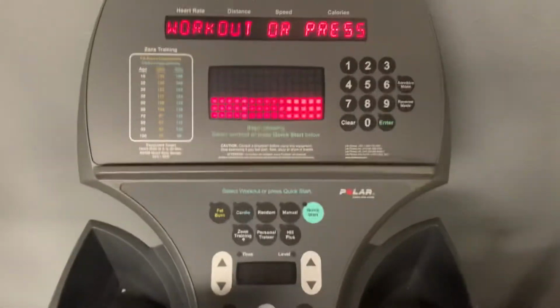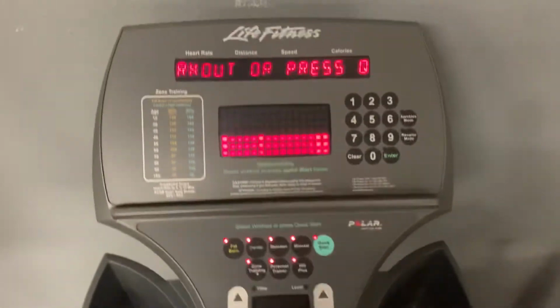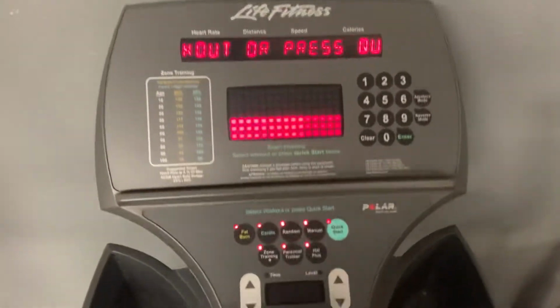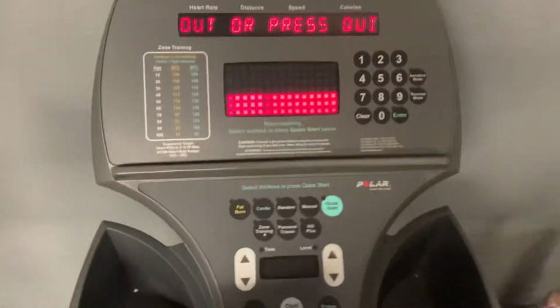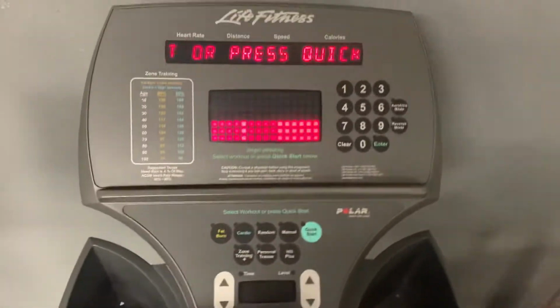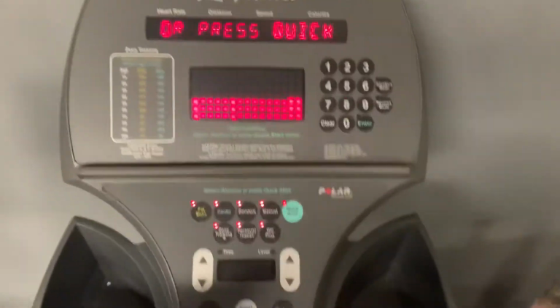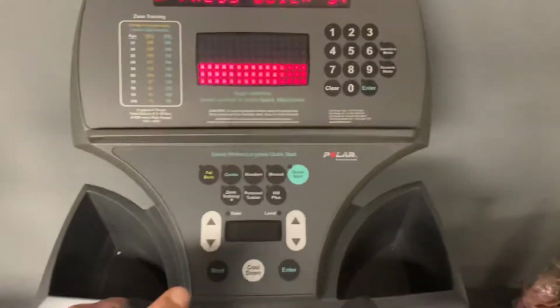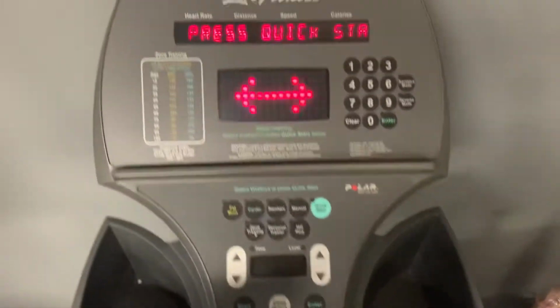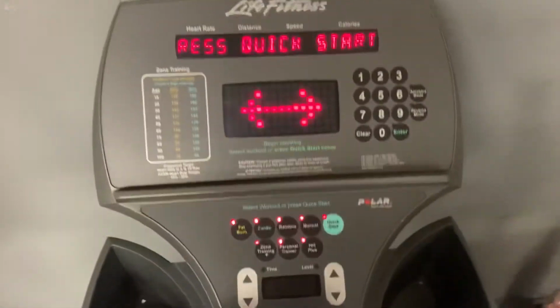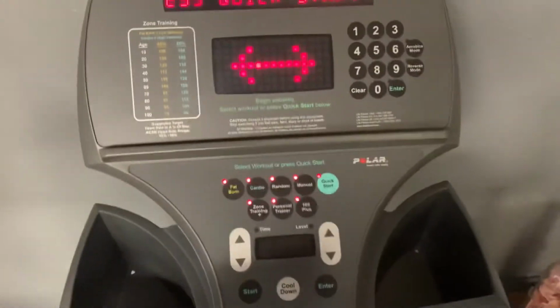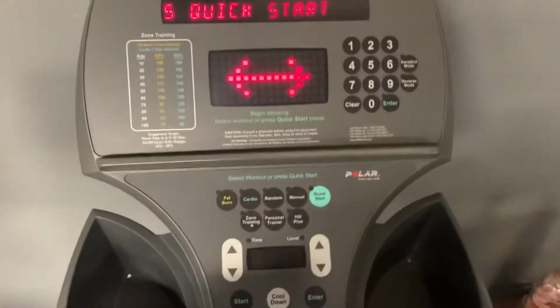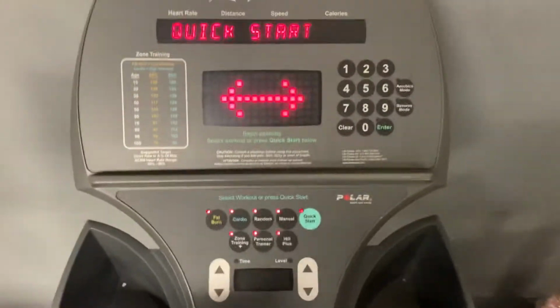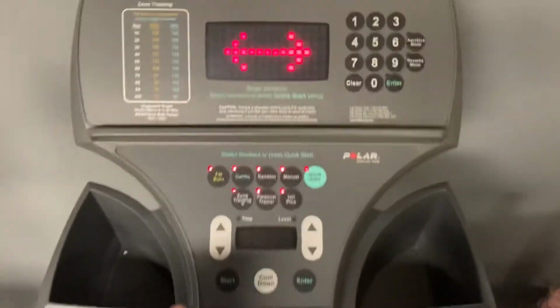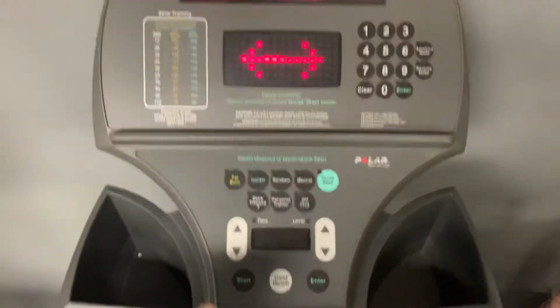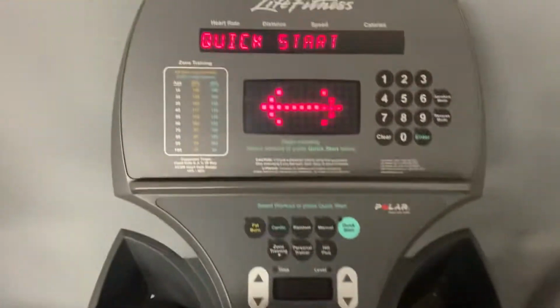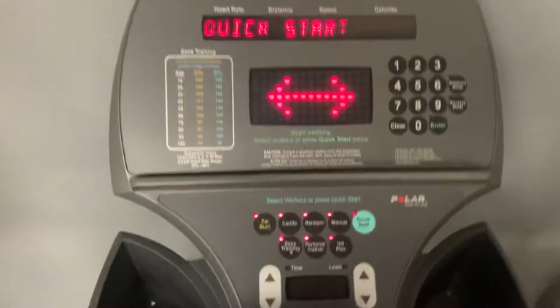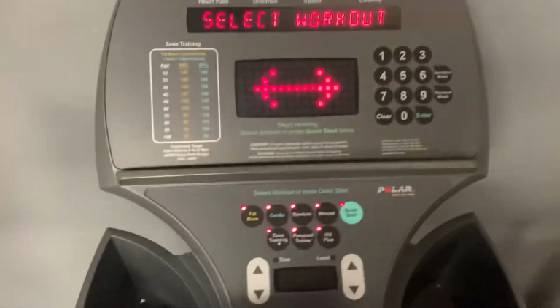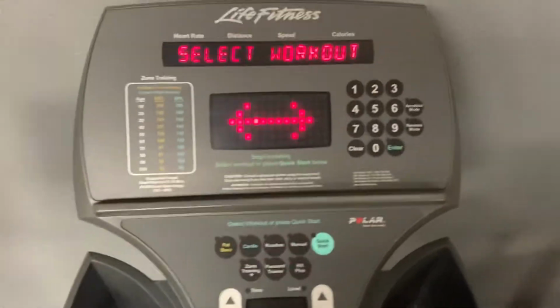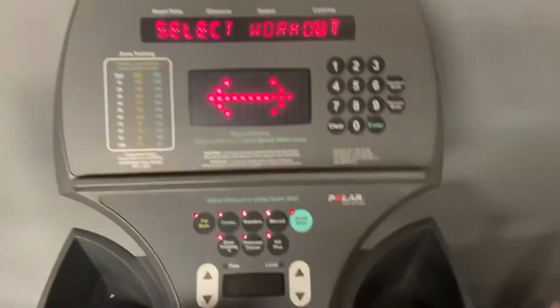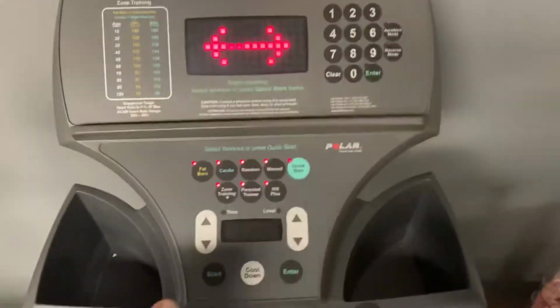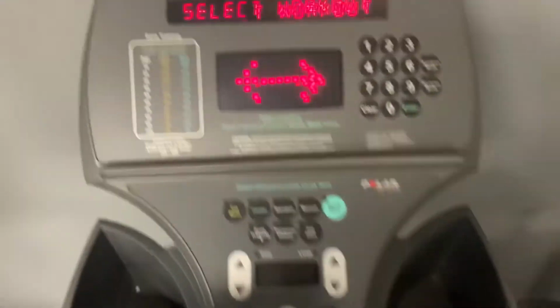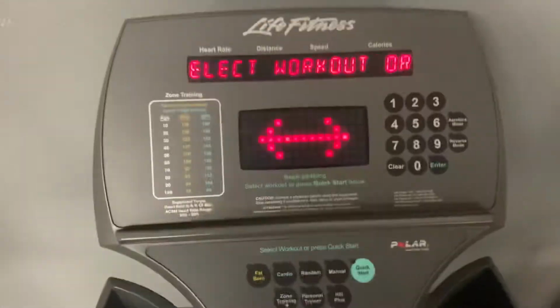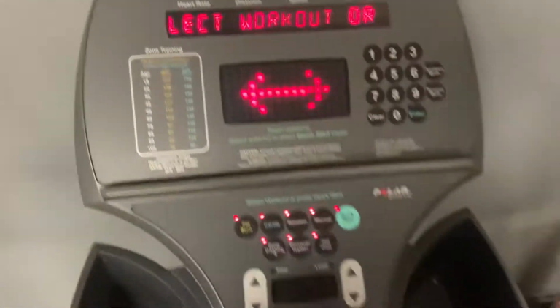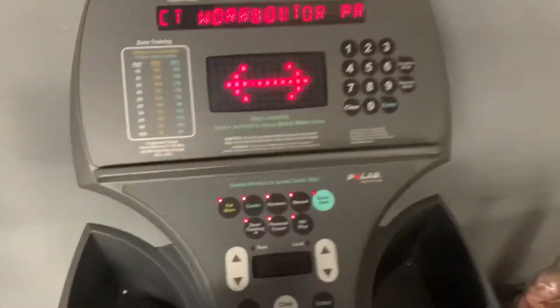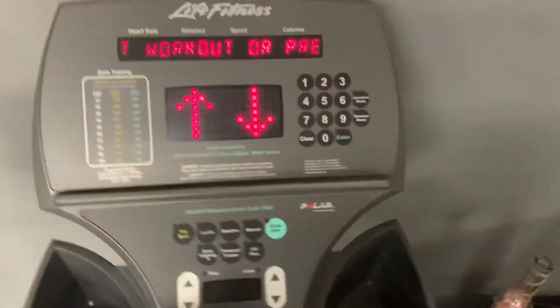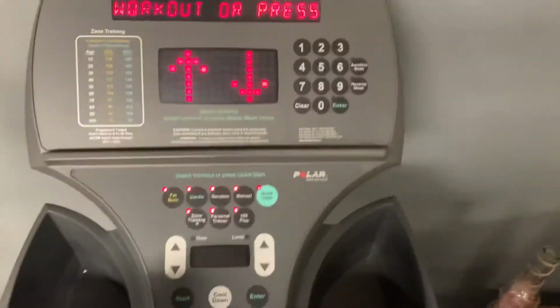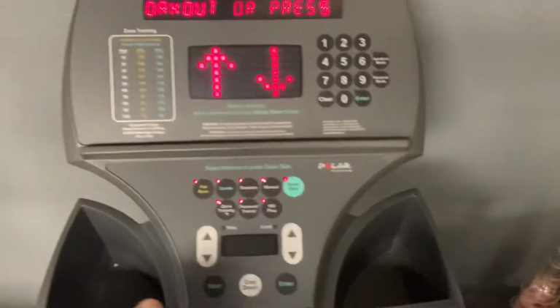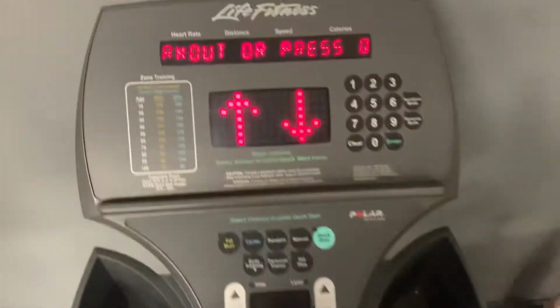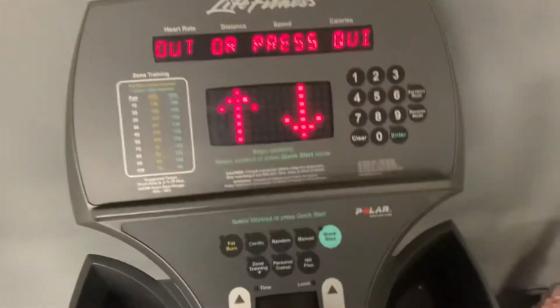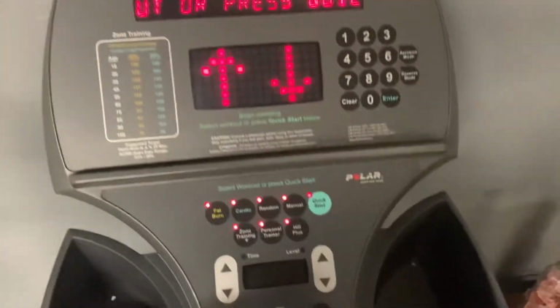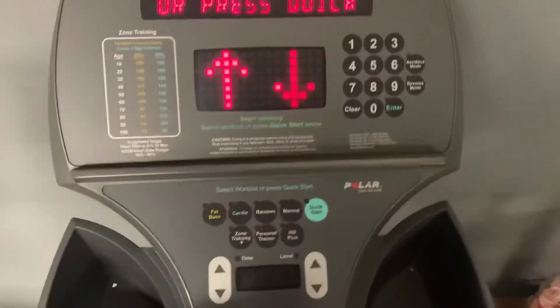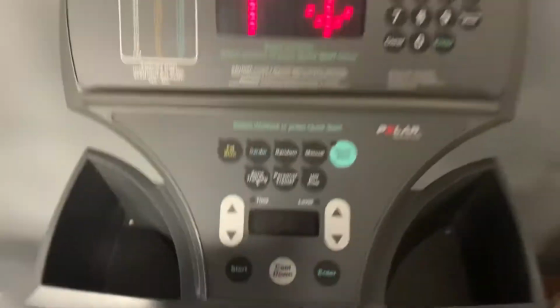Hey, this is Noah from Colorado Cardio. I'm on the Life Fitness Club Series Elliptical. It's a great elliptical that will run for a real long time.